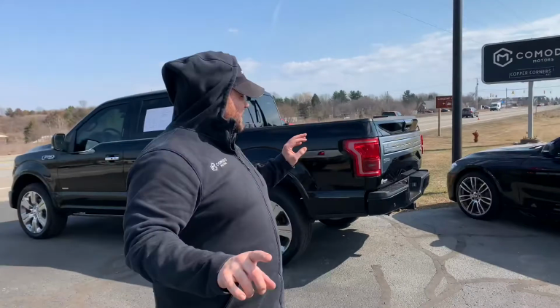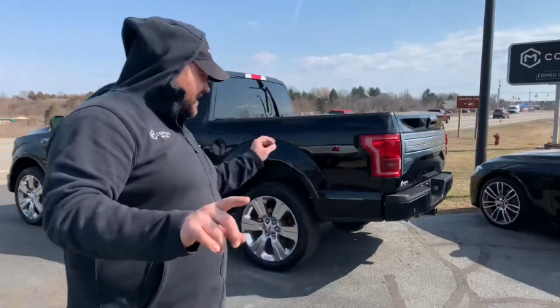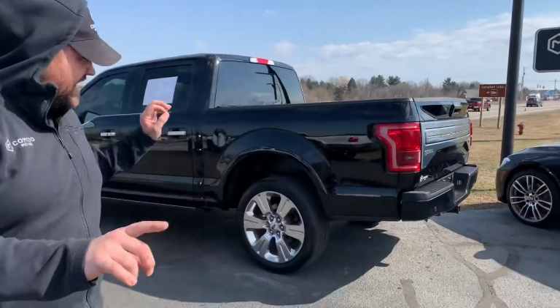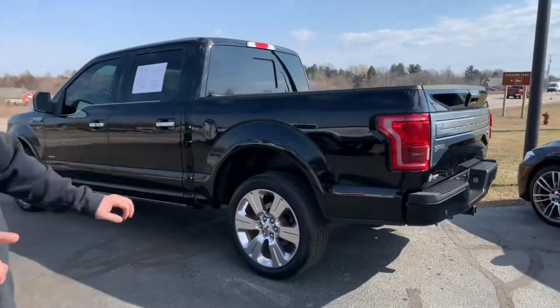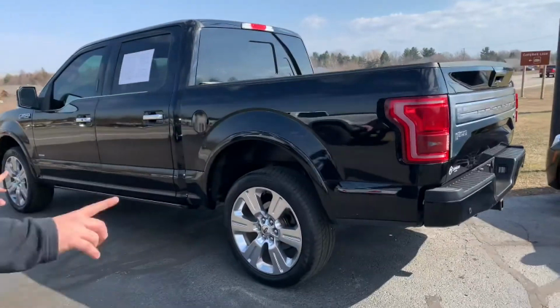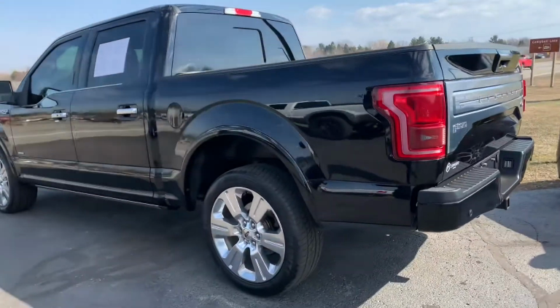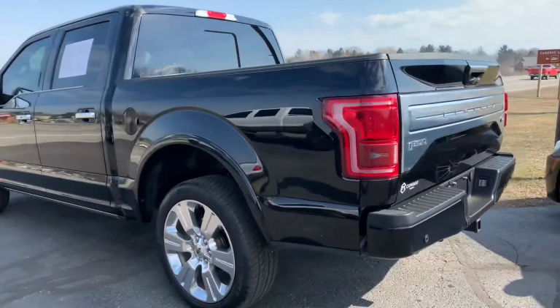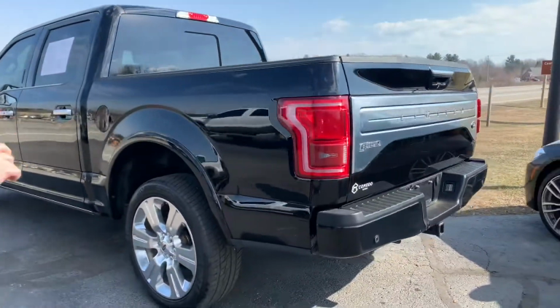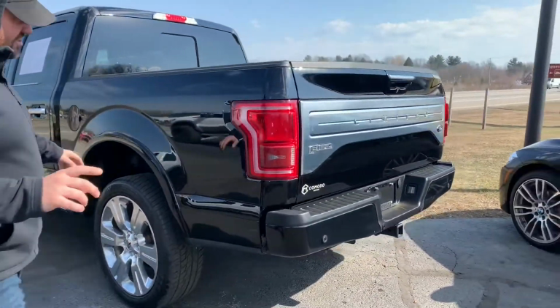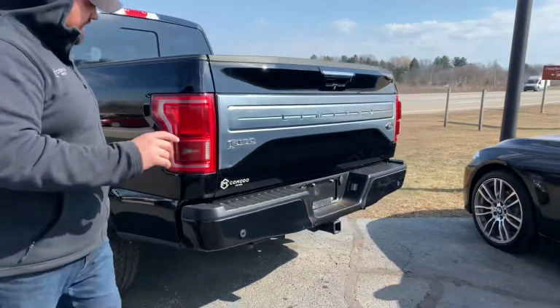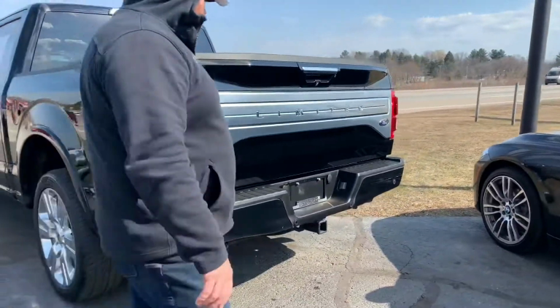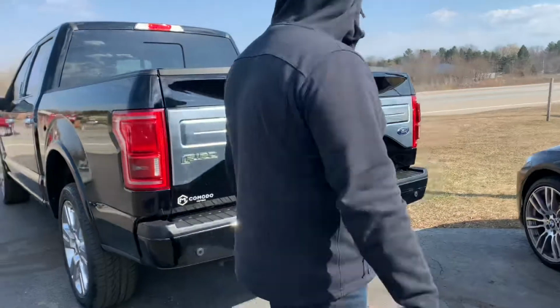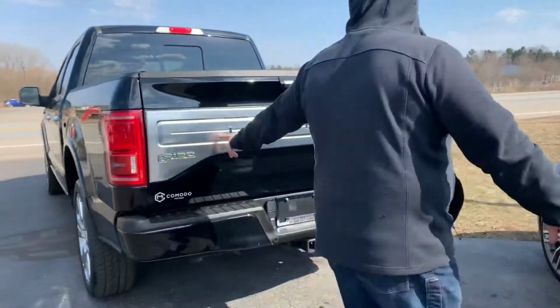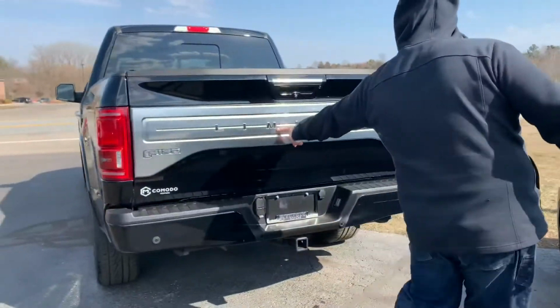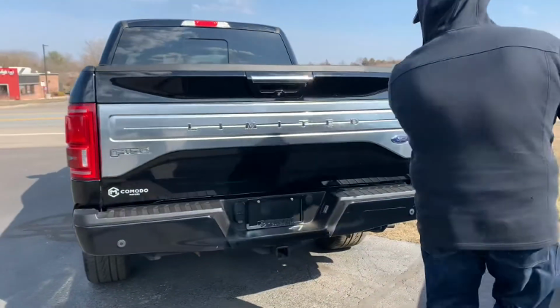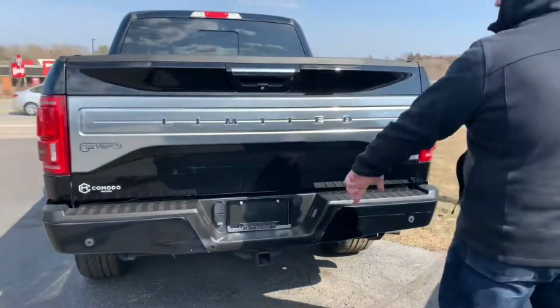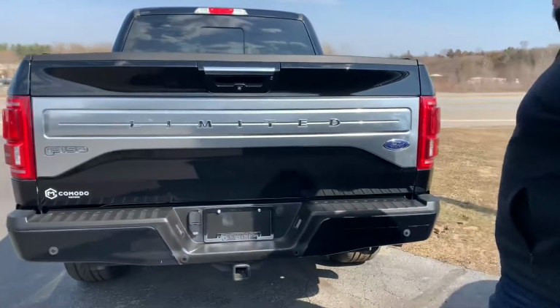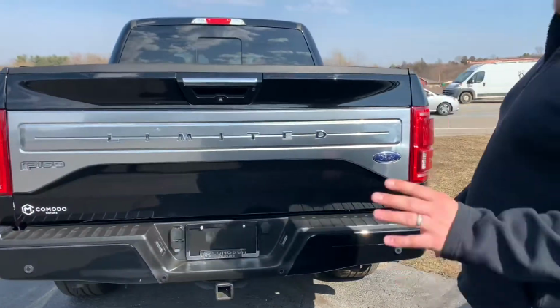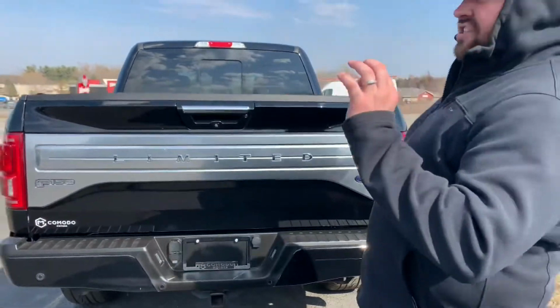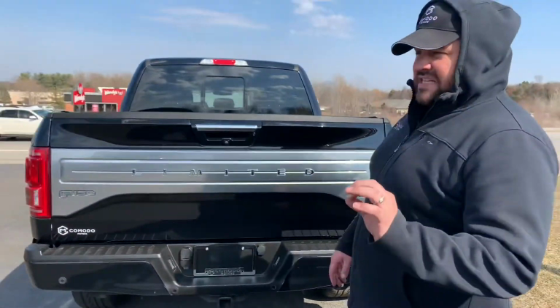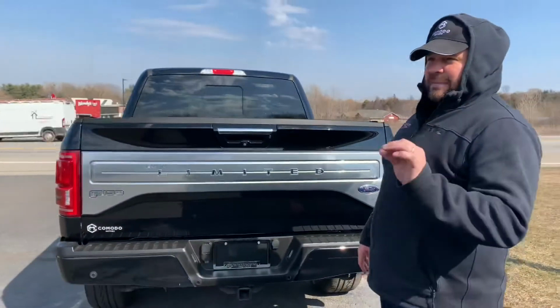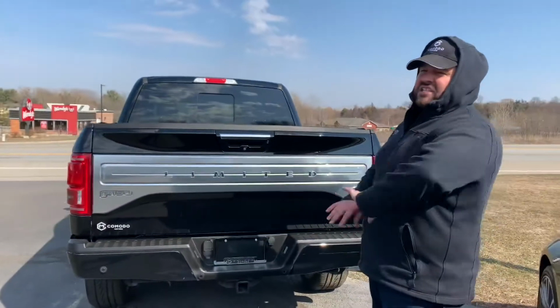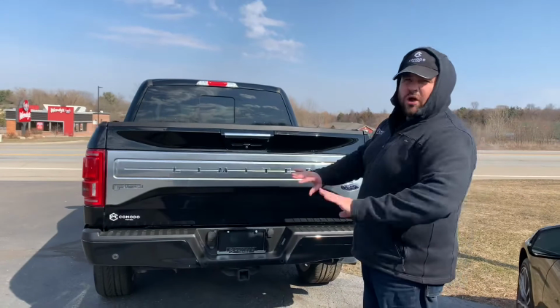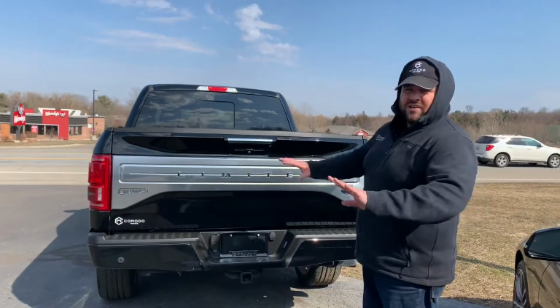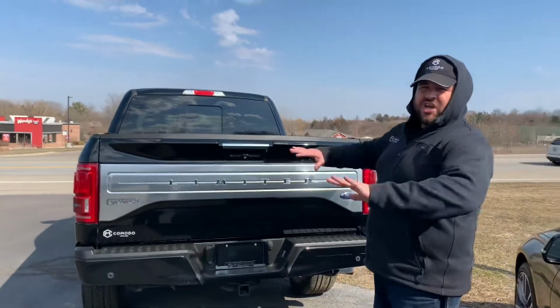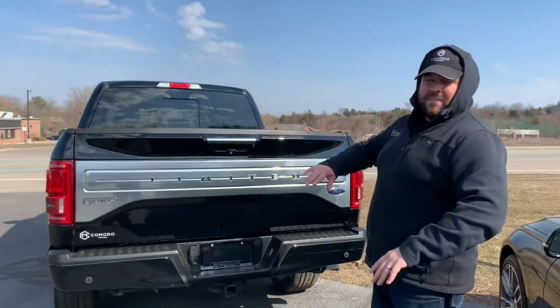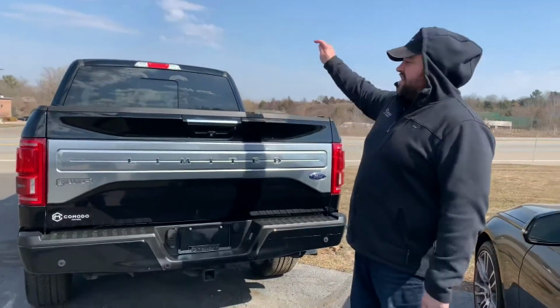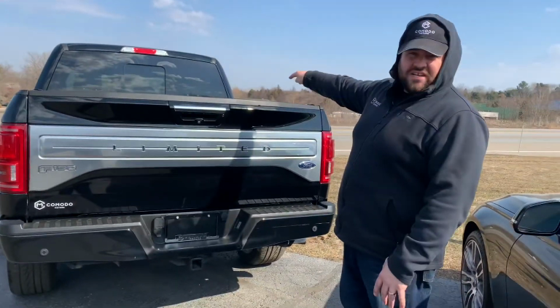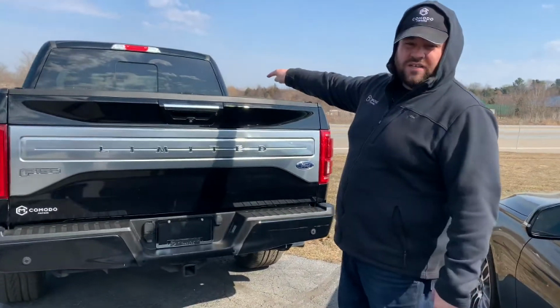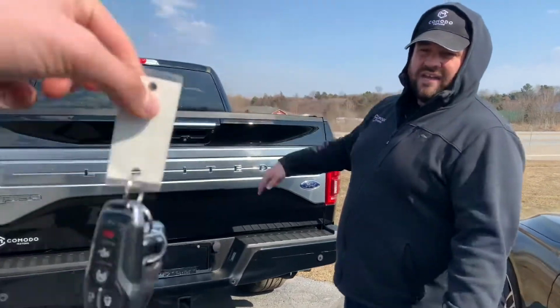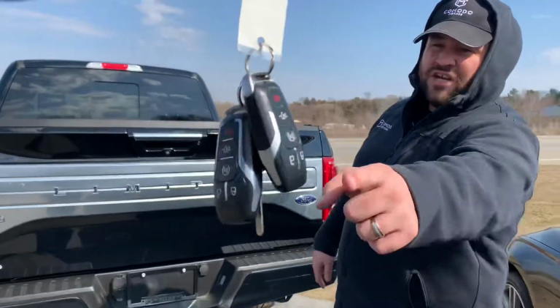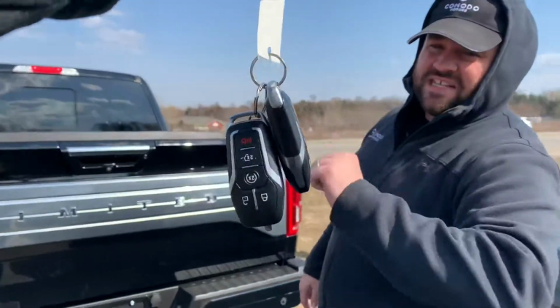This is a 2016 F-150 Limited. Just so nobody gets it wrong while you're driving, it says it across the entire tailgate on the back. This is a loaded up, jammed up, numbered edition truck. Two sets of keys.